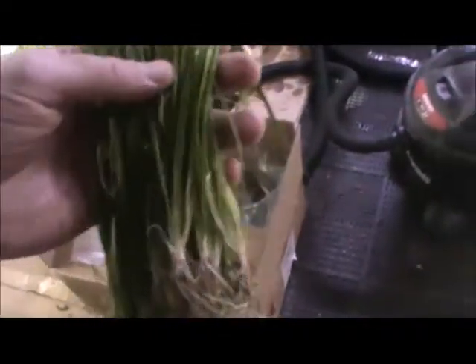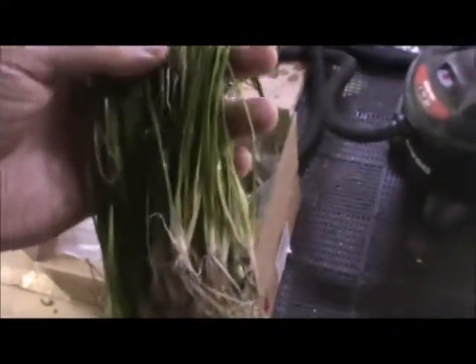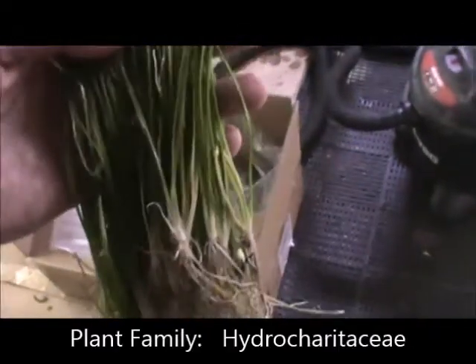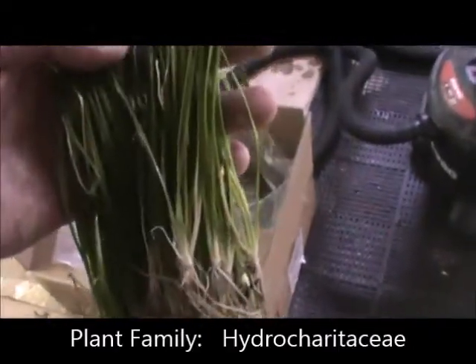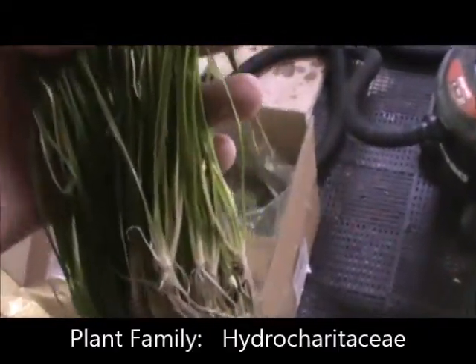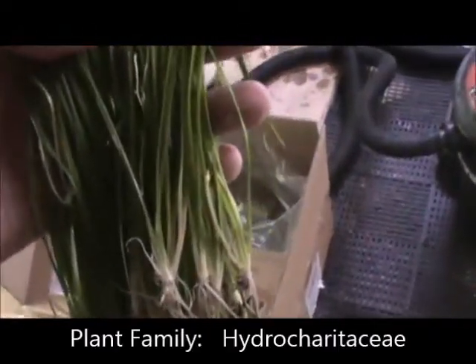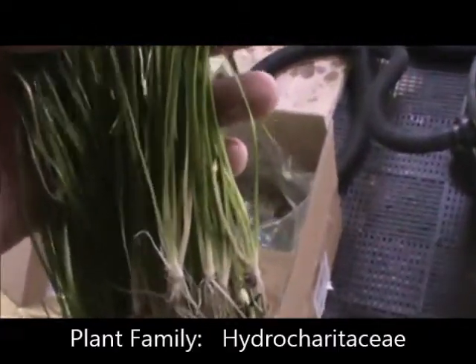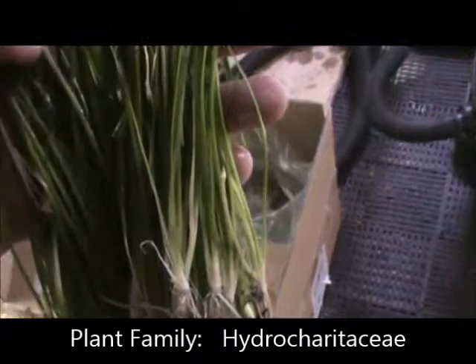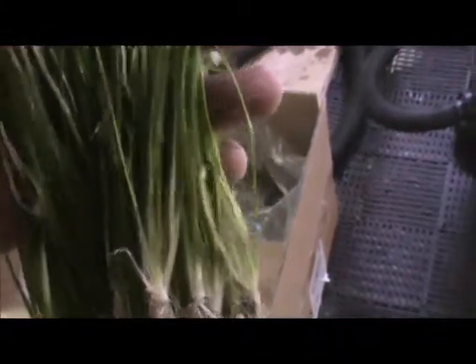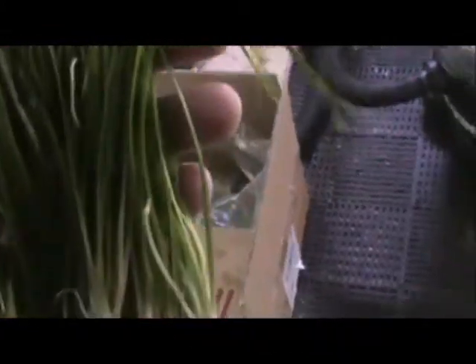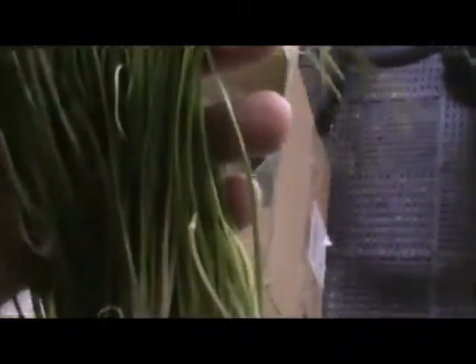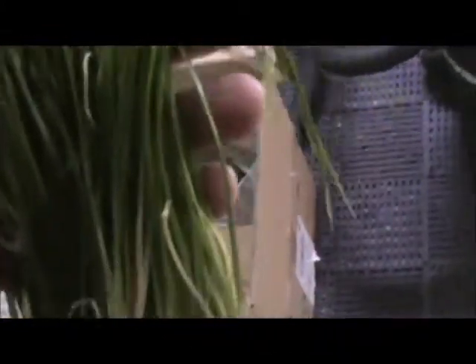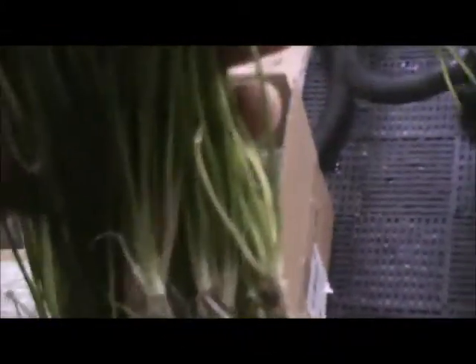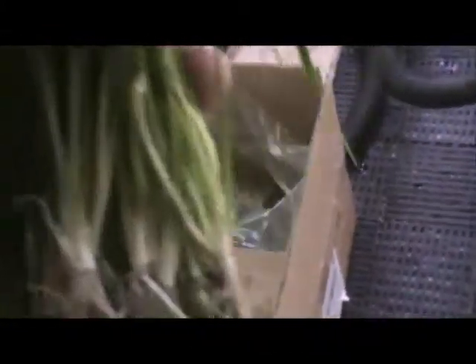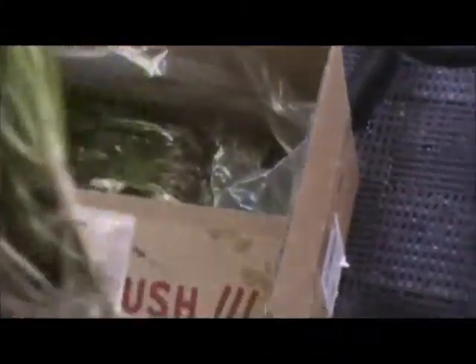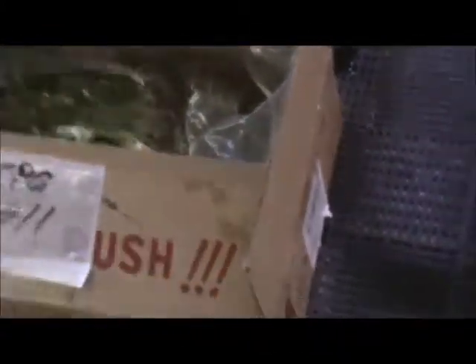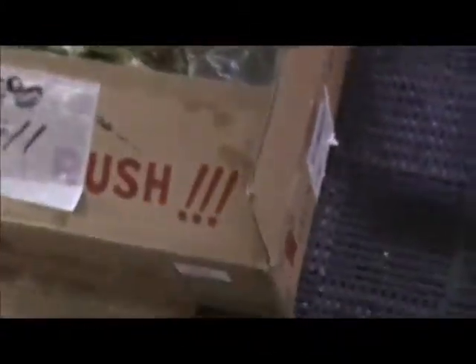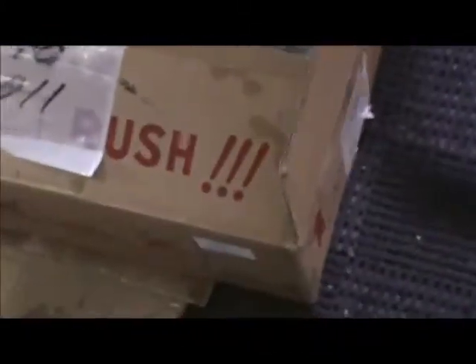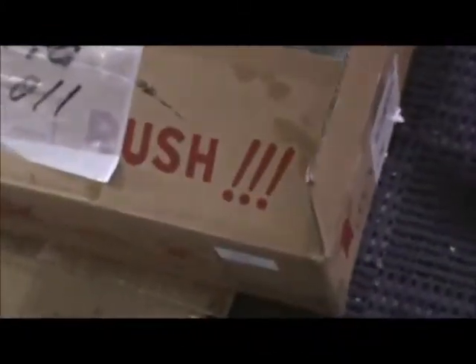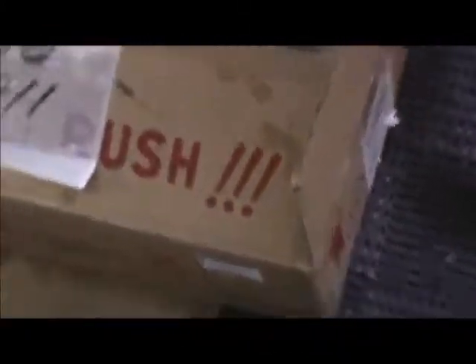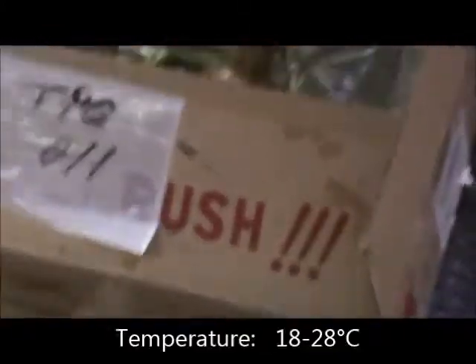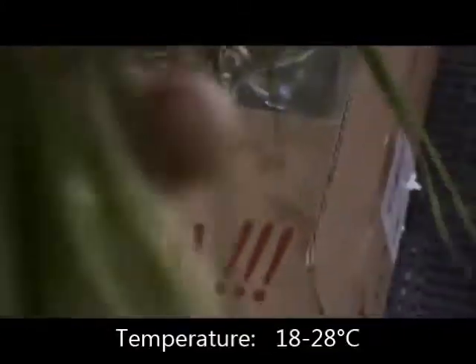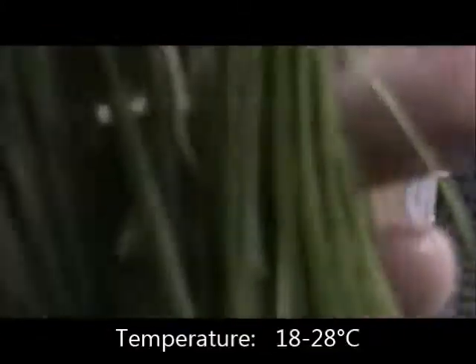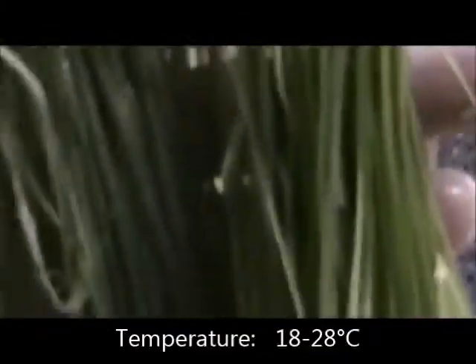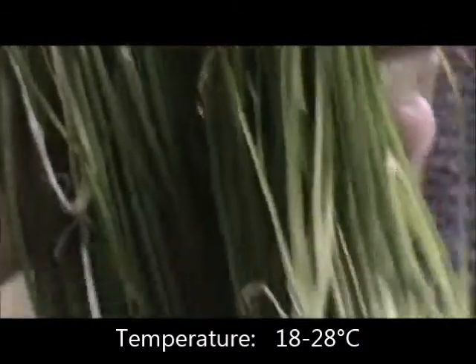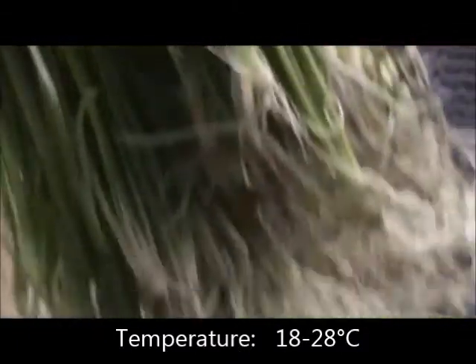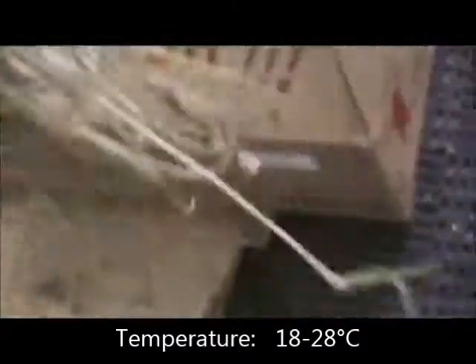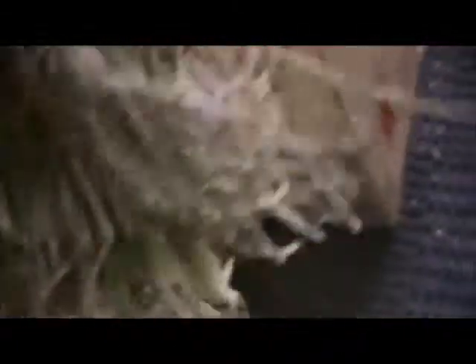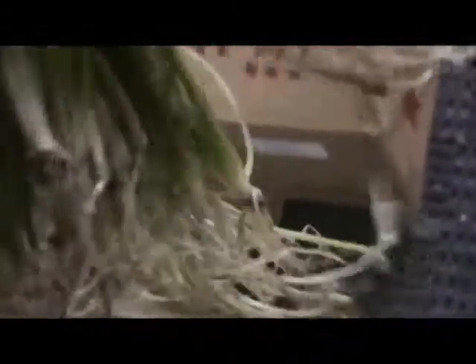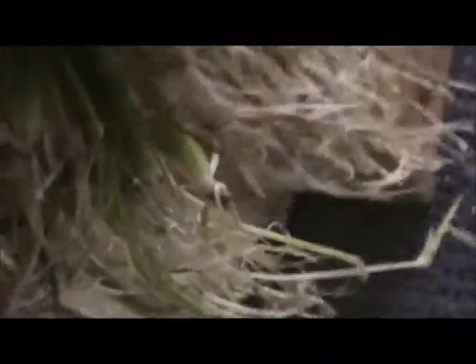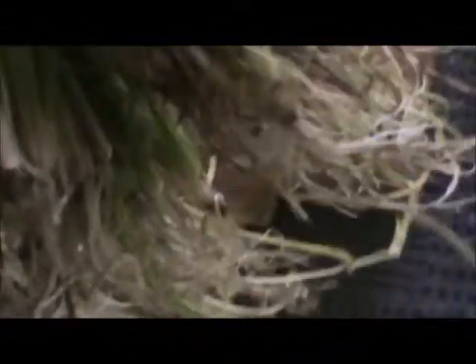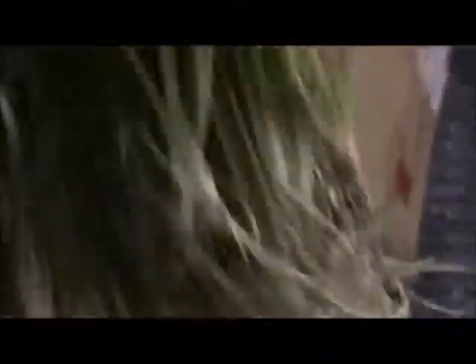This one is called Vallisneria natans — I'm not sure, there might be another name for it as well, but this is another form of val.